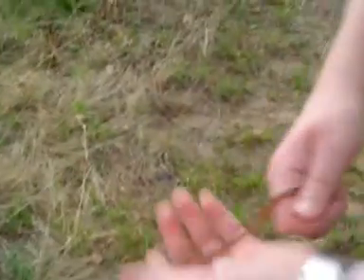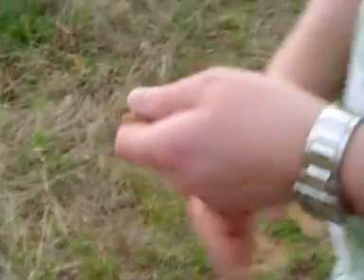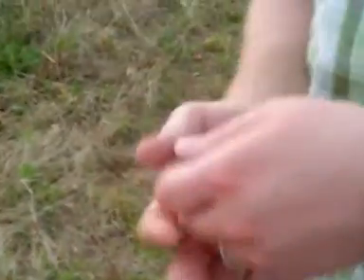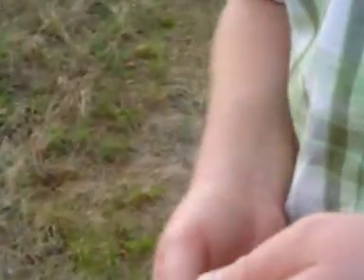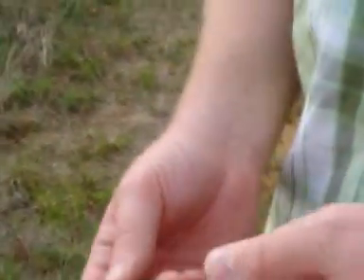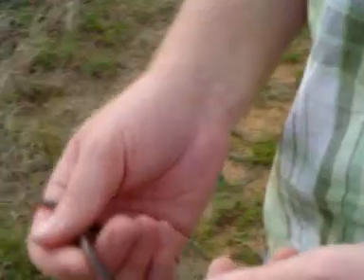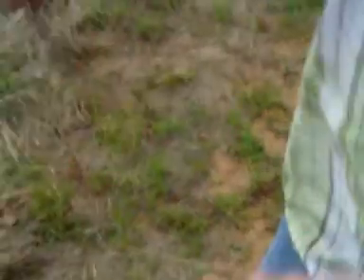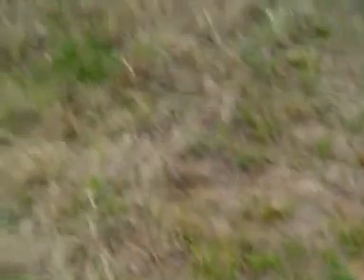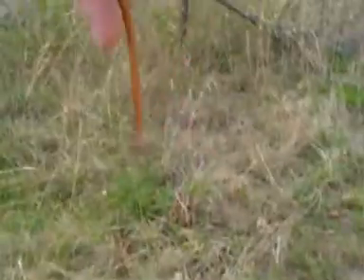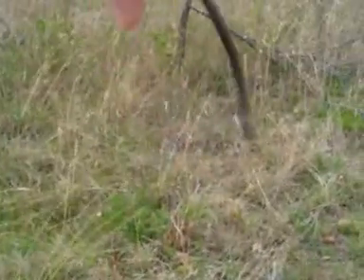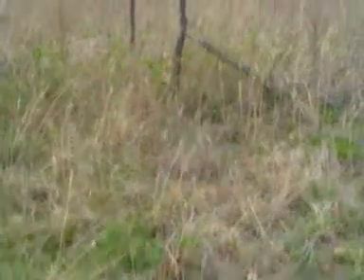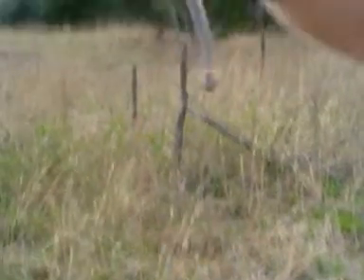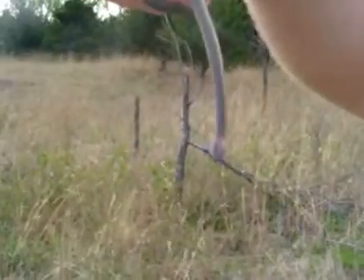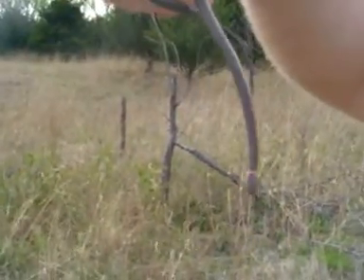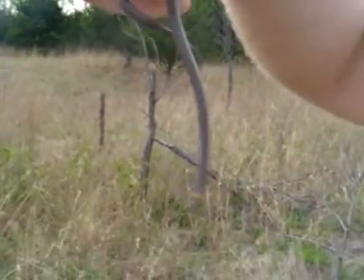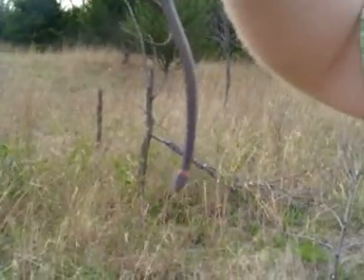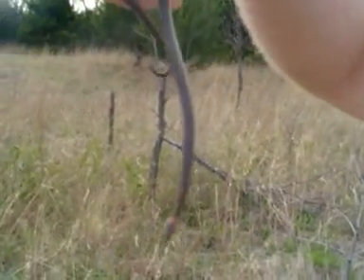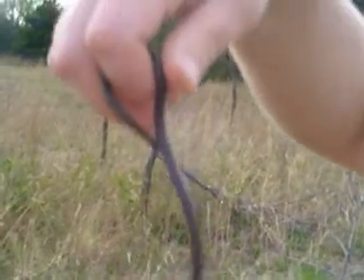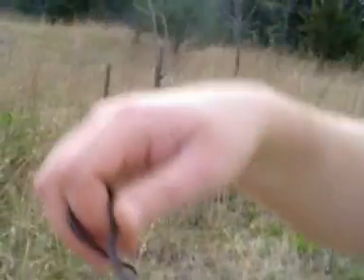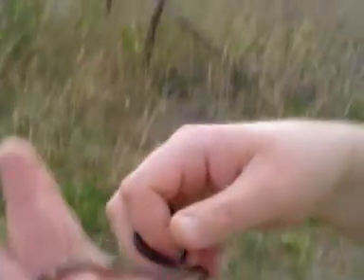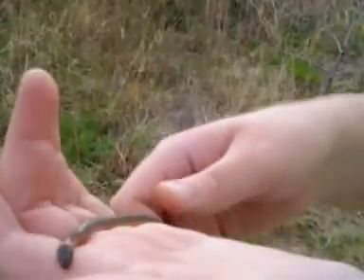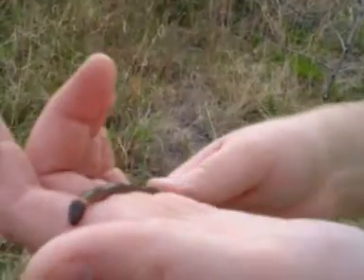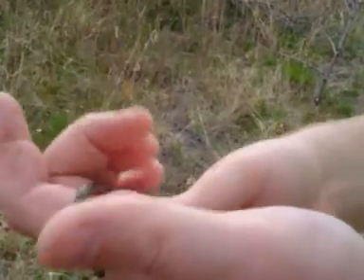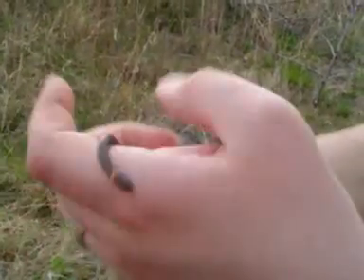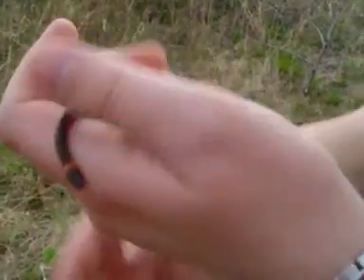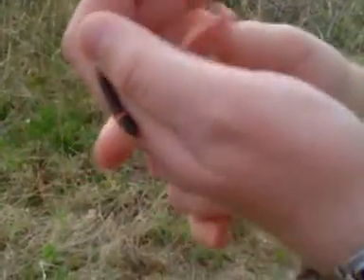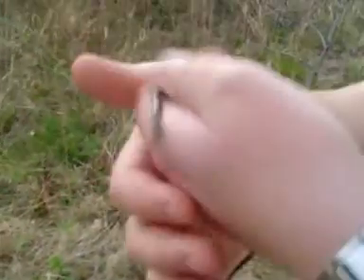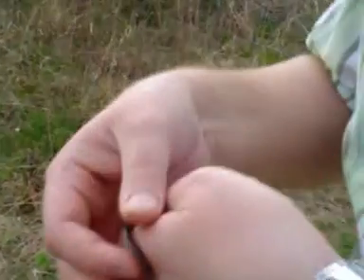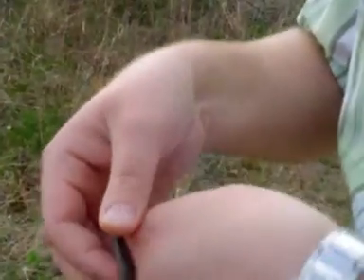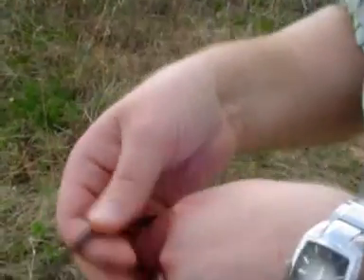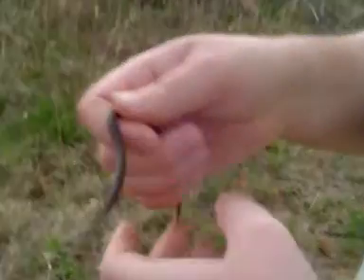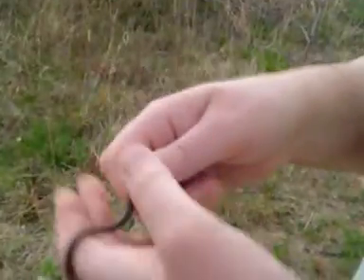That tail just keeps on going. They're just really, really slippery things. I think we're going to let this guy go here in a minute — might just release him.